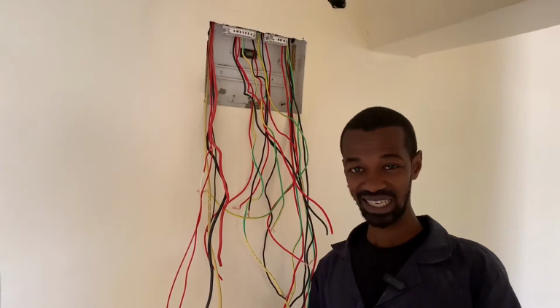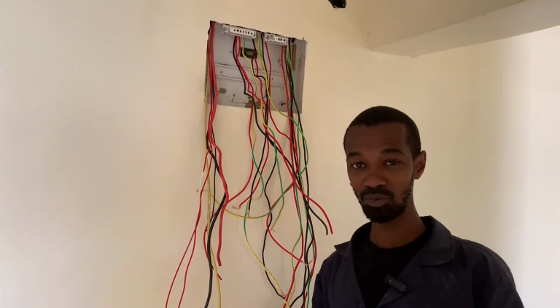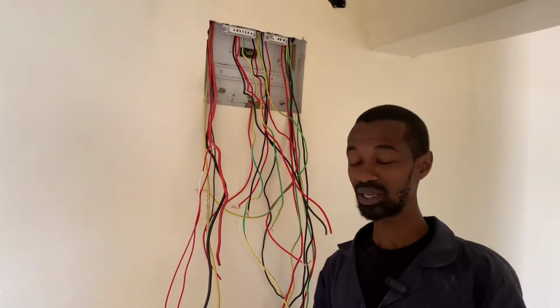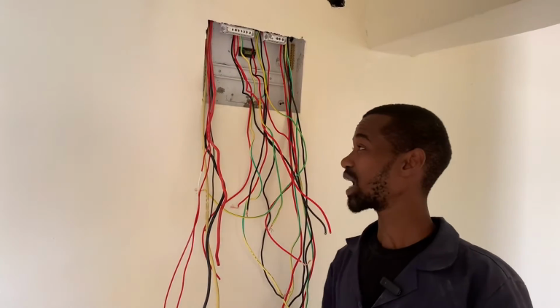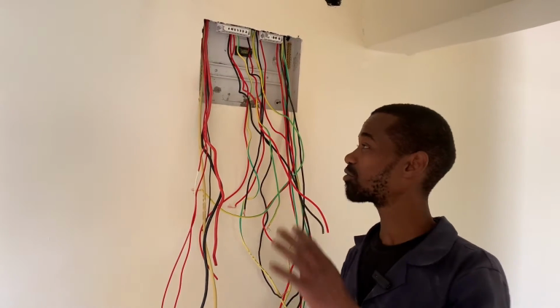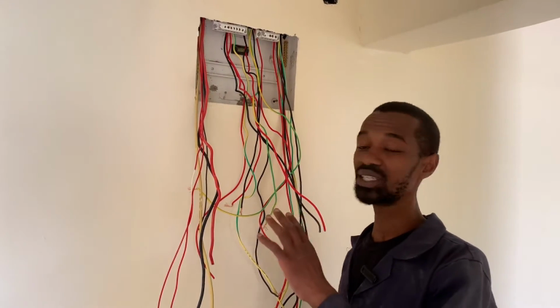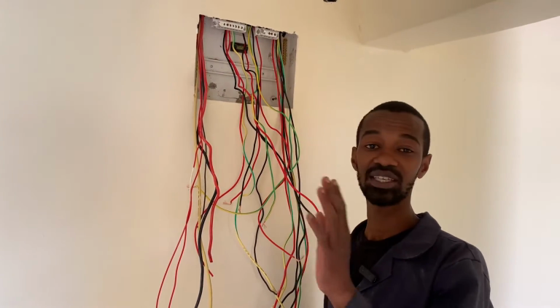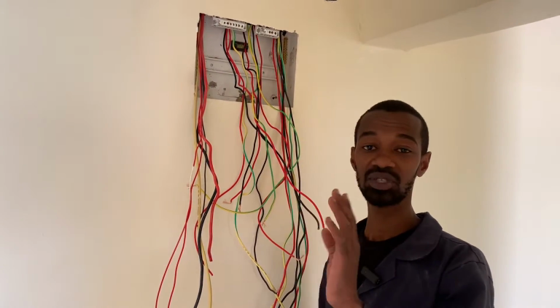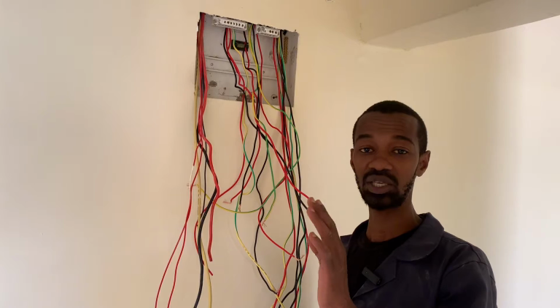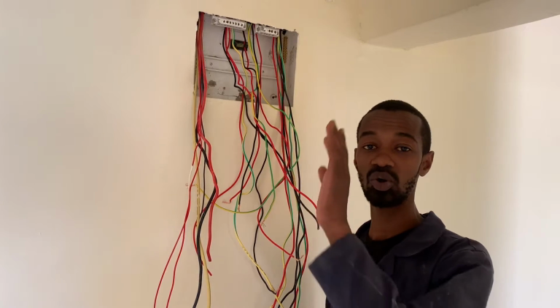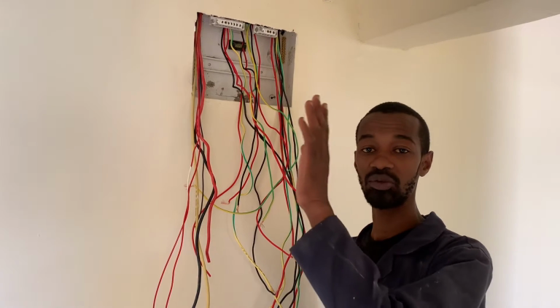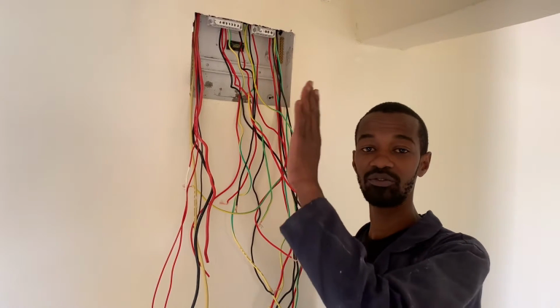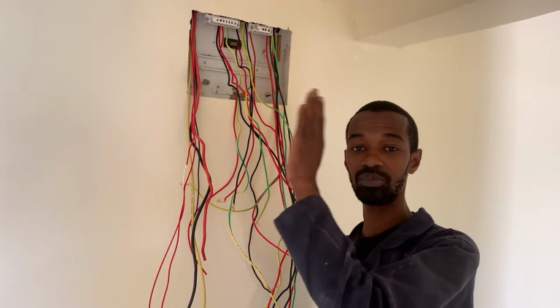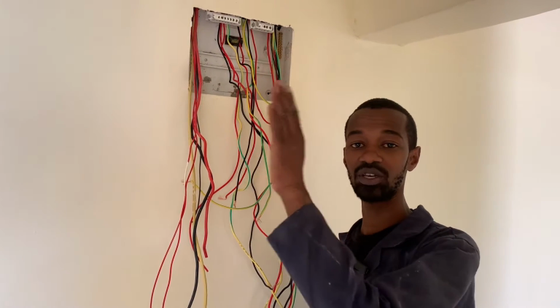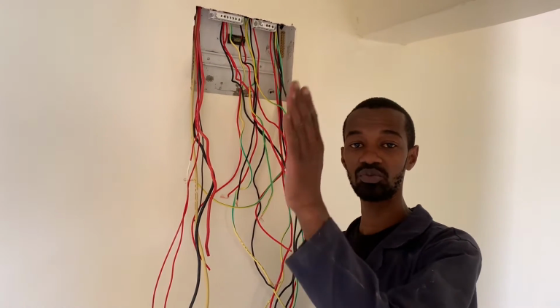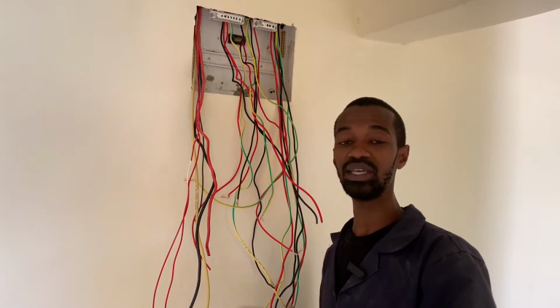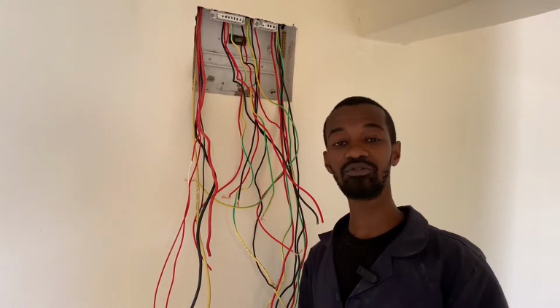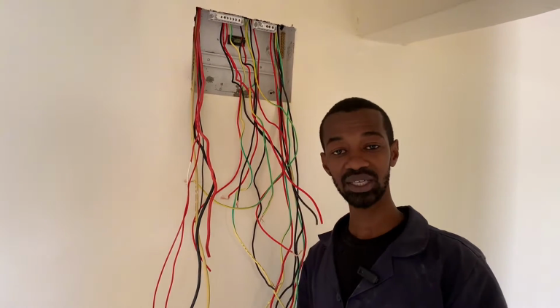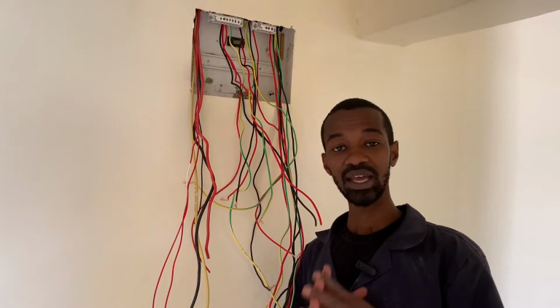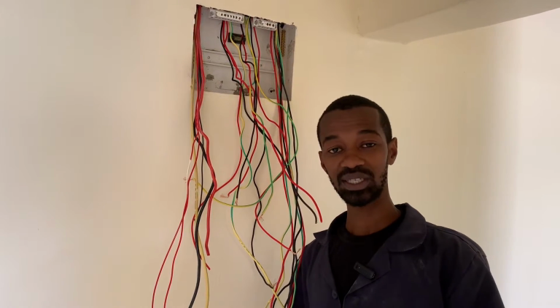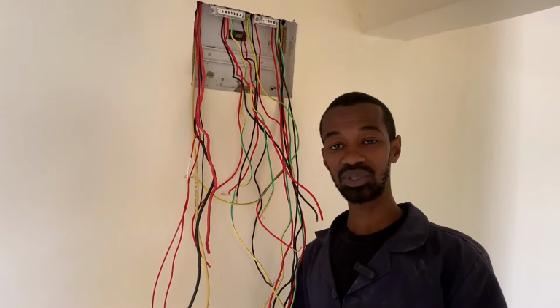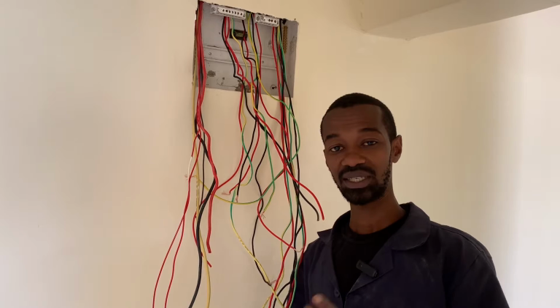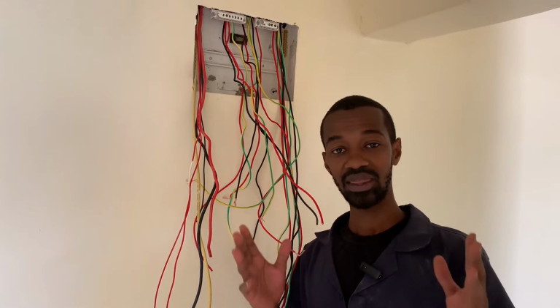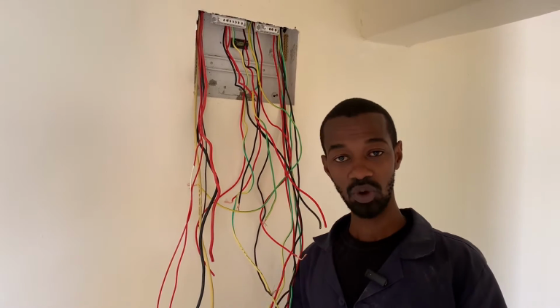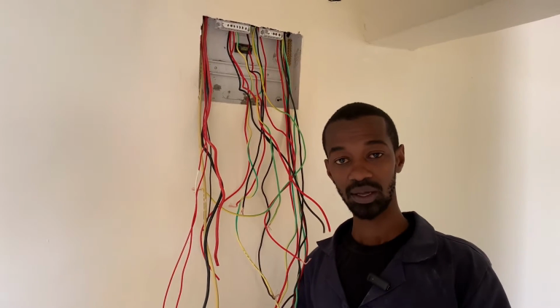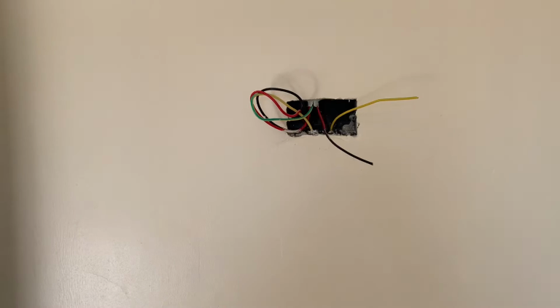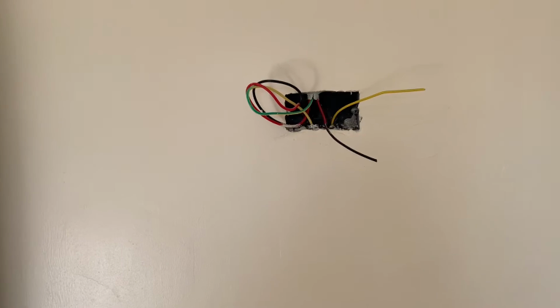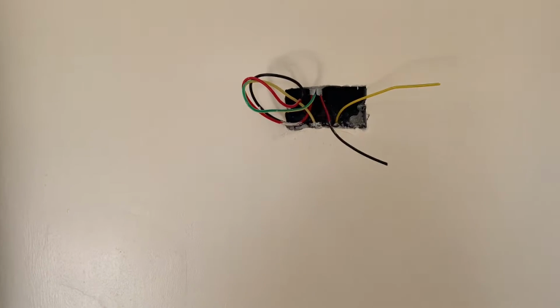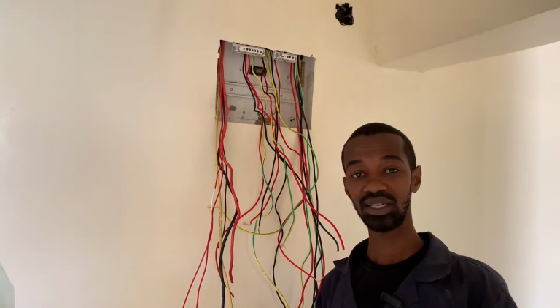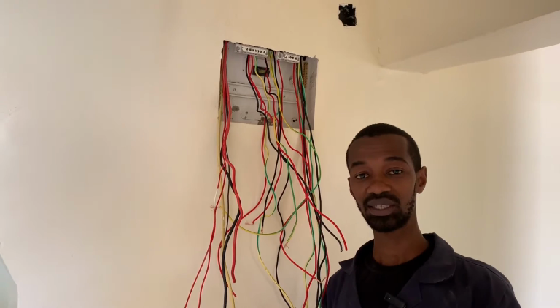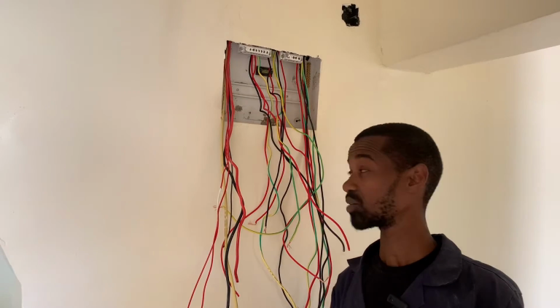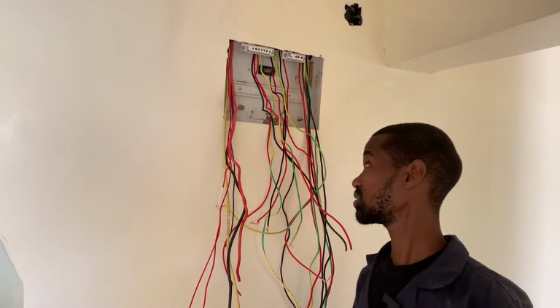At this moment we have connected several circuits all the way from different rooms and different important circuits such as the cooker and instant shower heads.